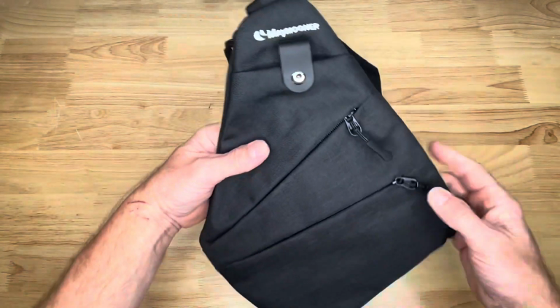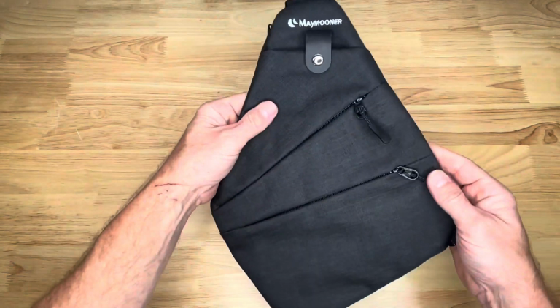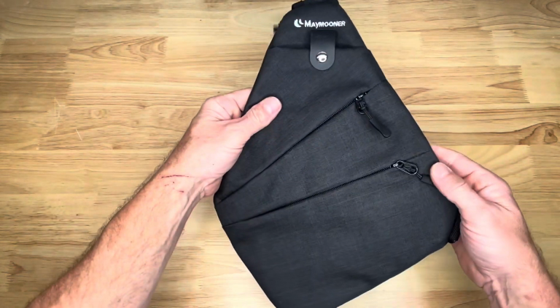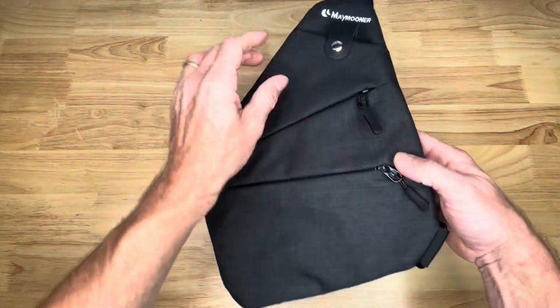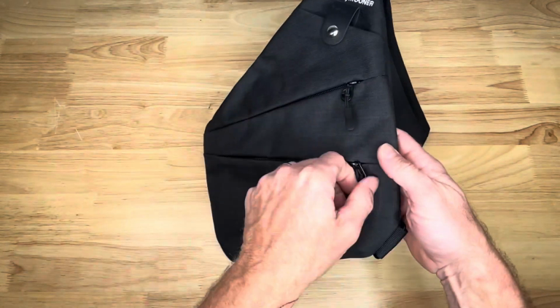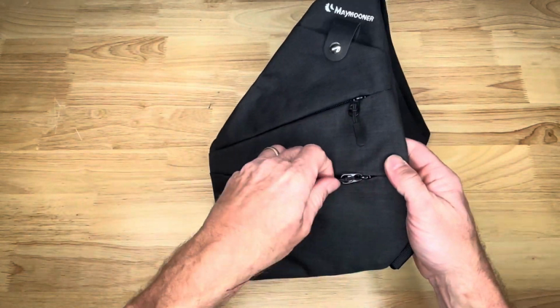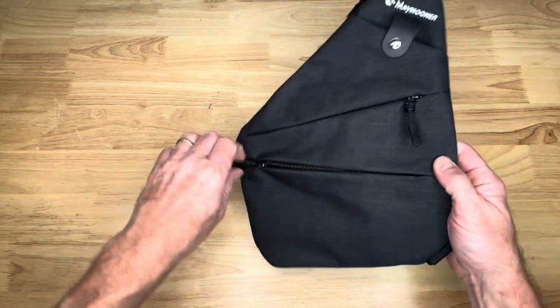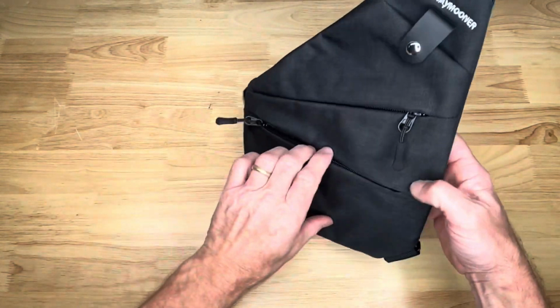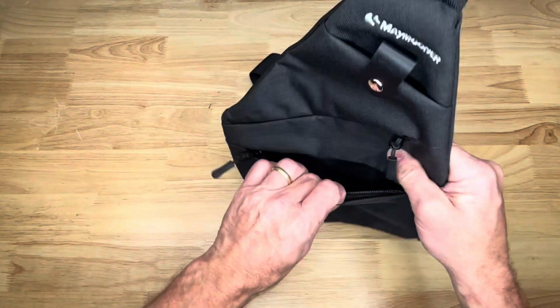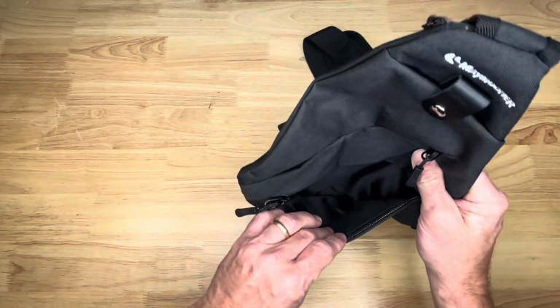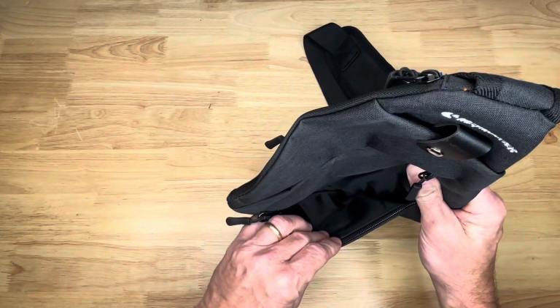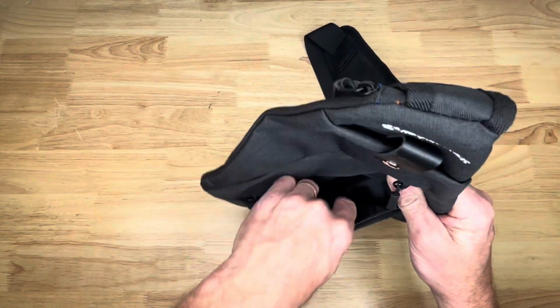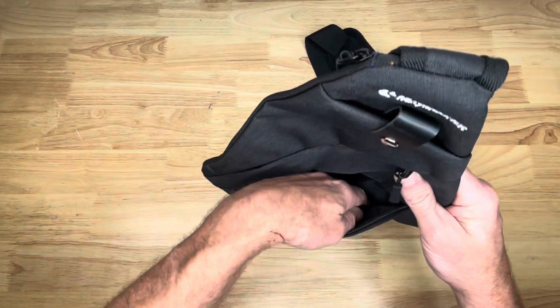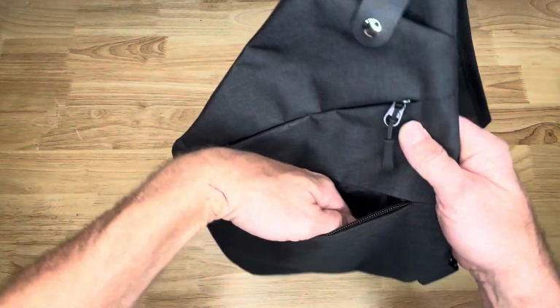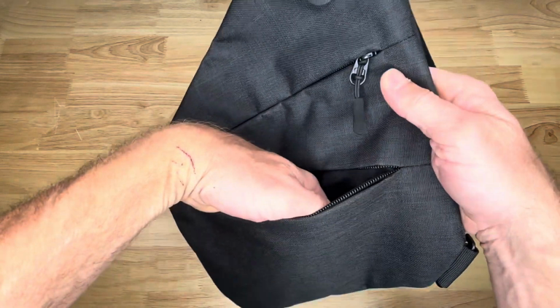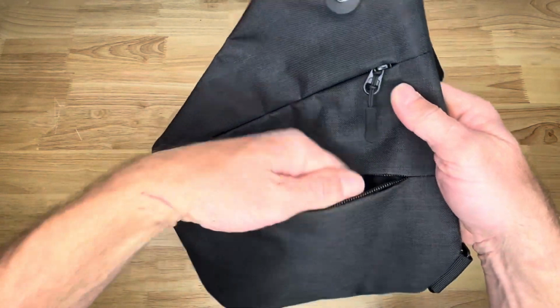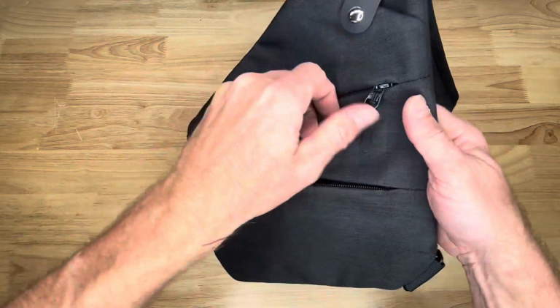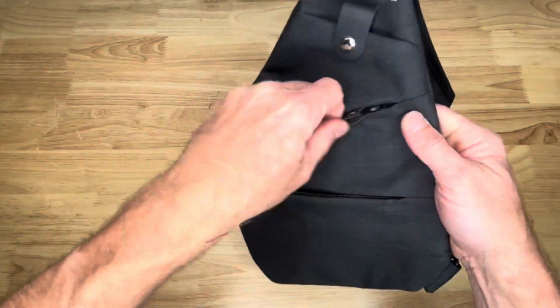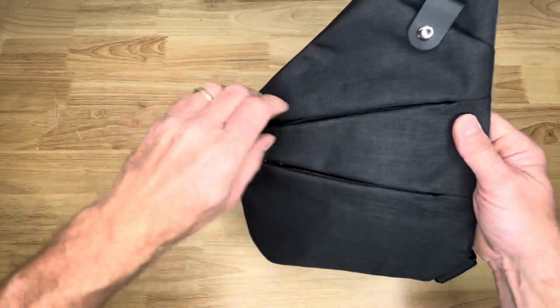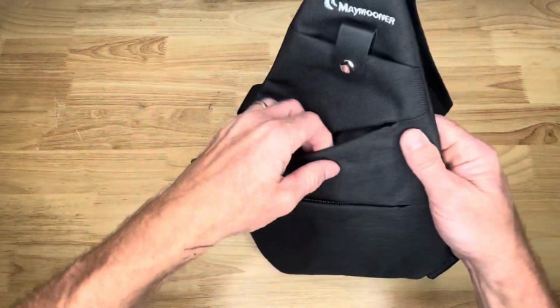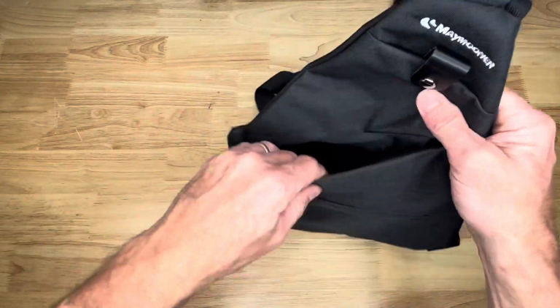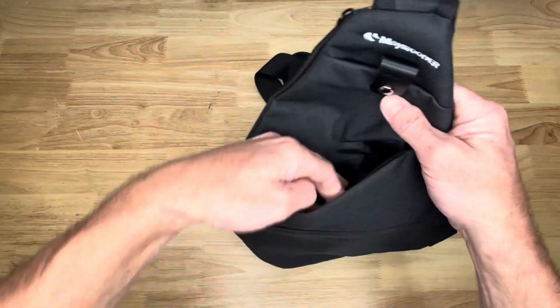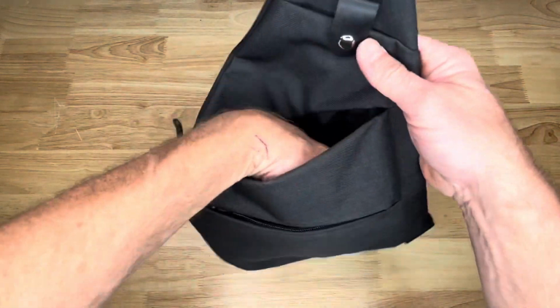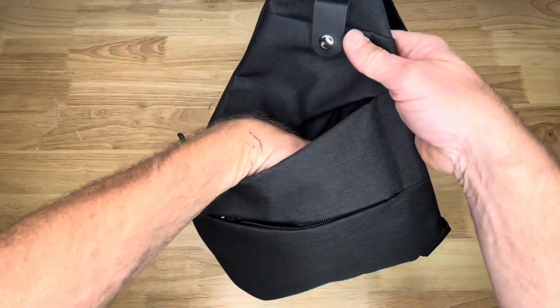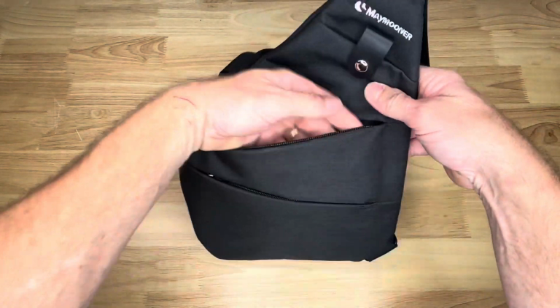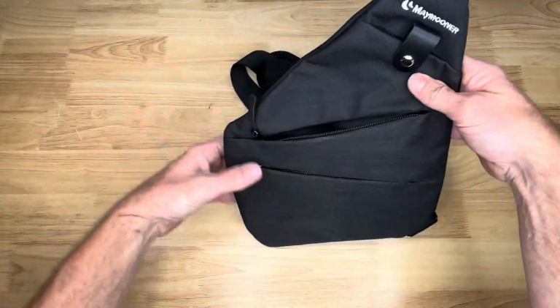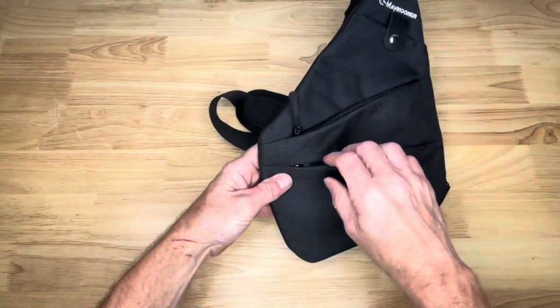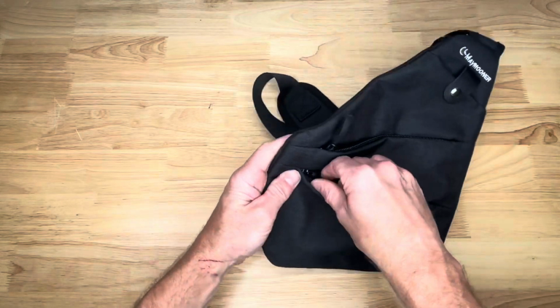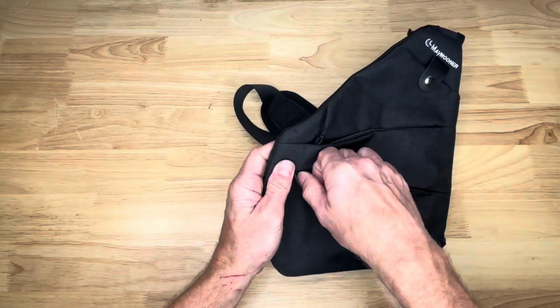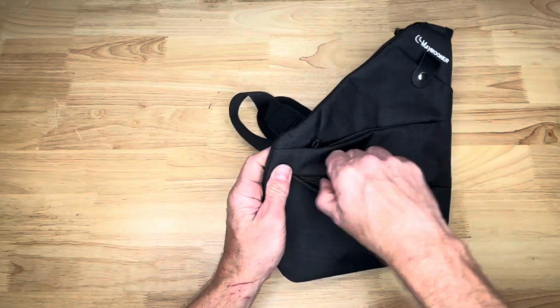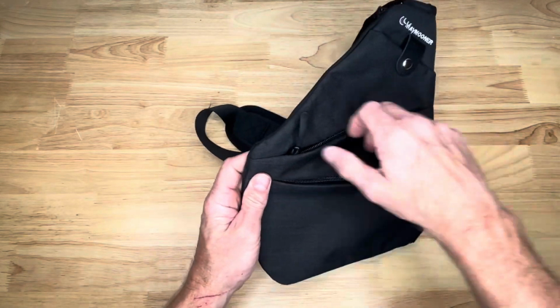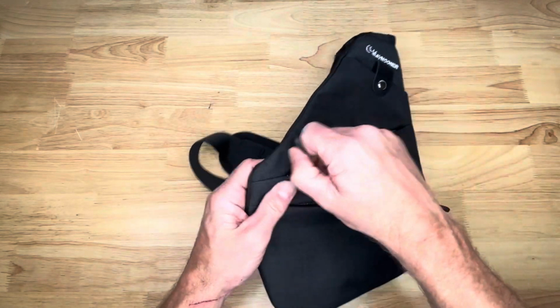Here's the front pockets — they go all the way down, and this one even goes behind that. That's great — so two deep pockets in the front.